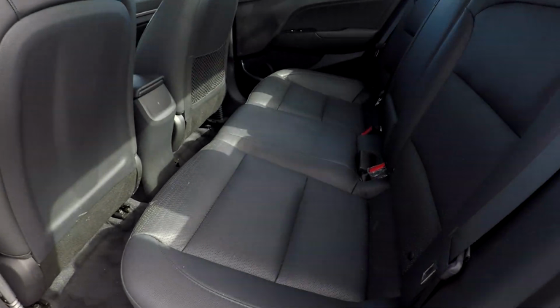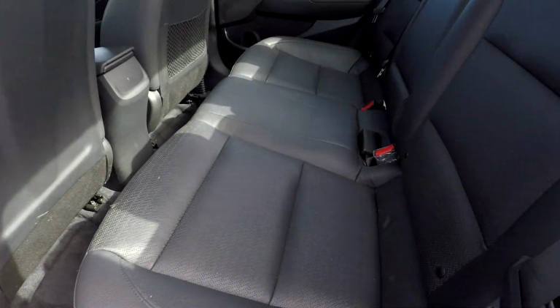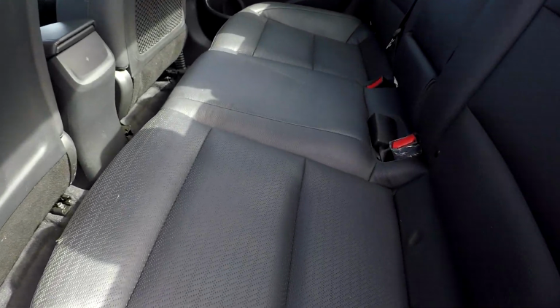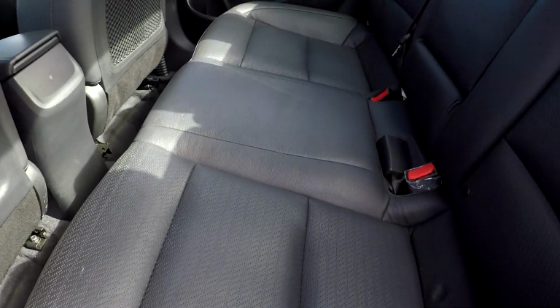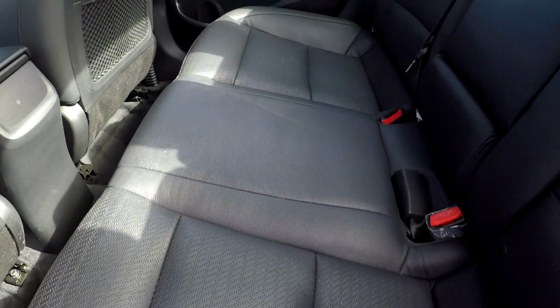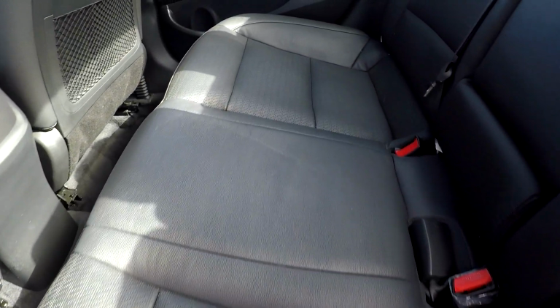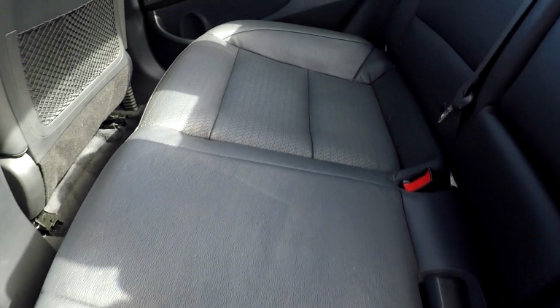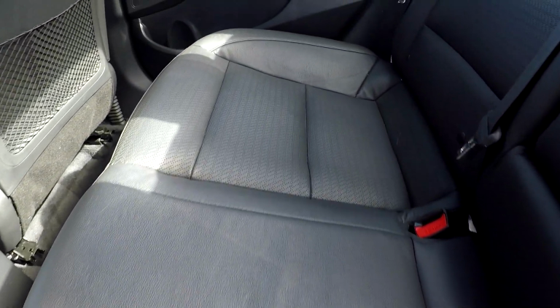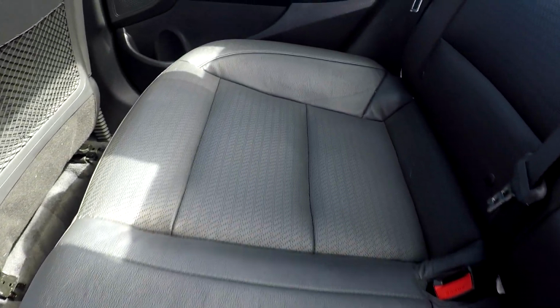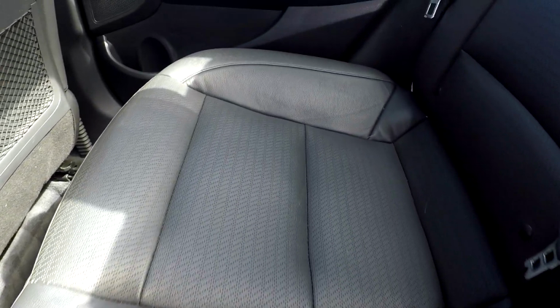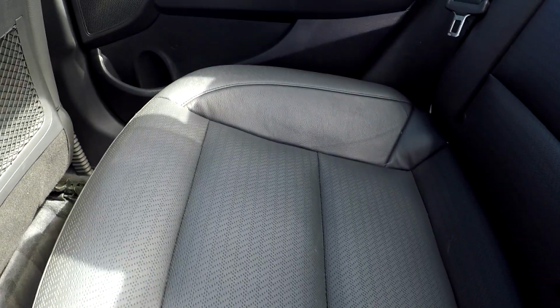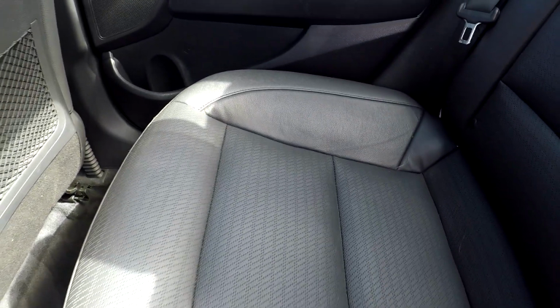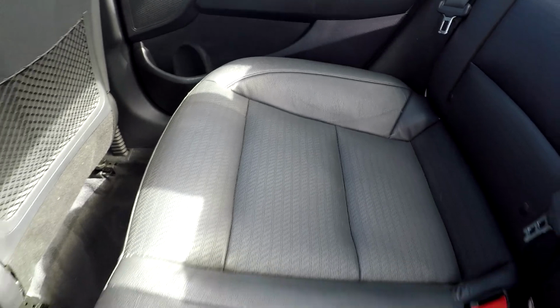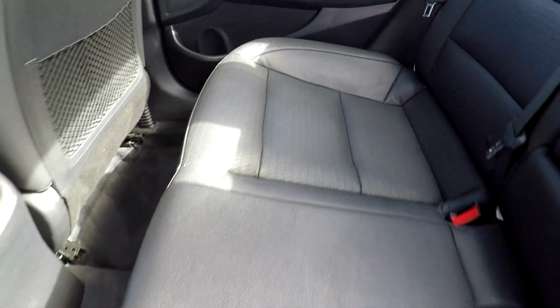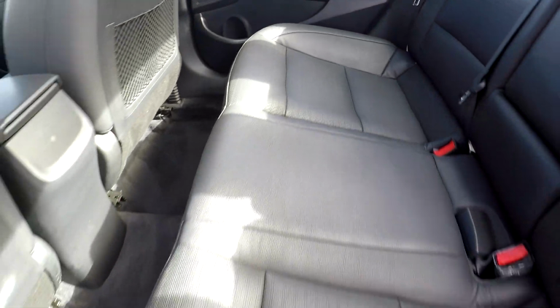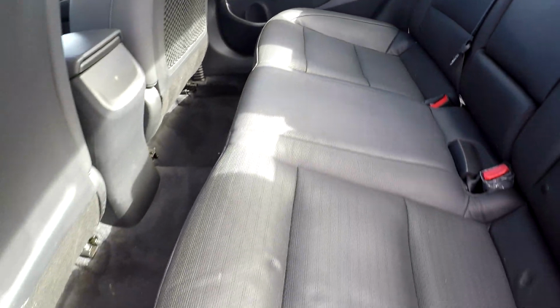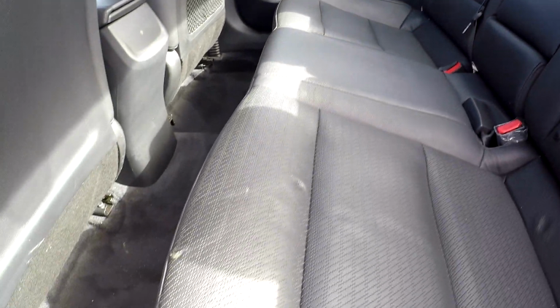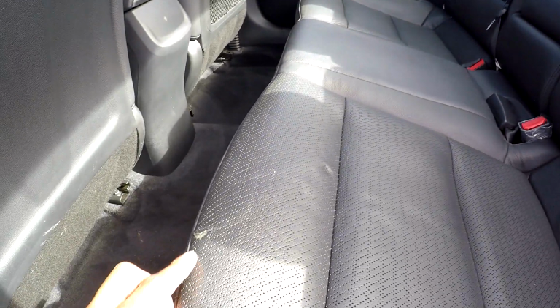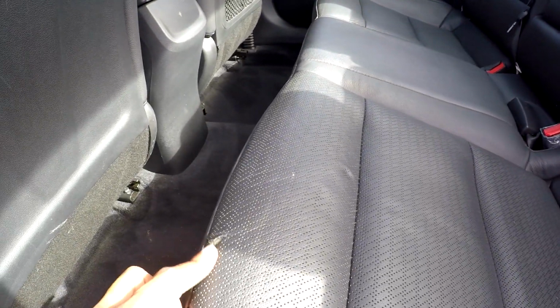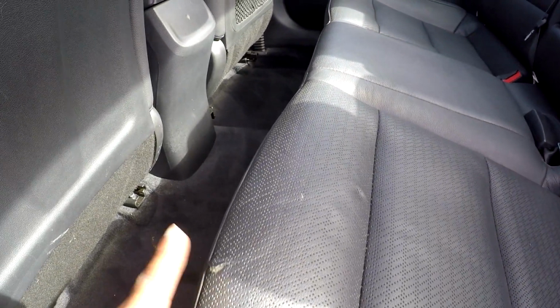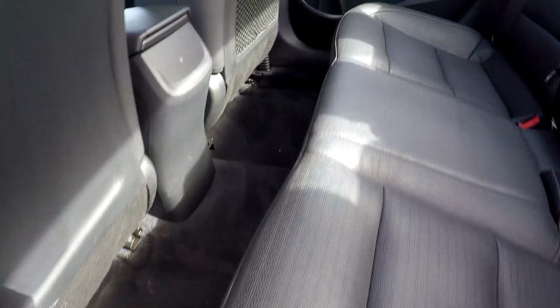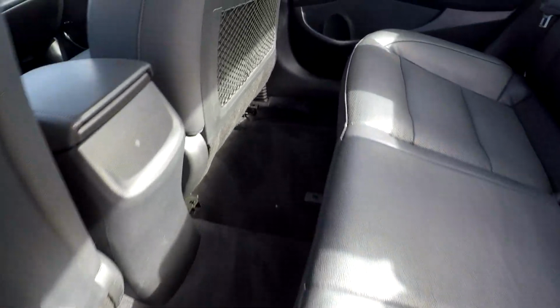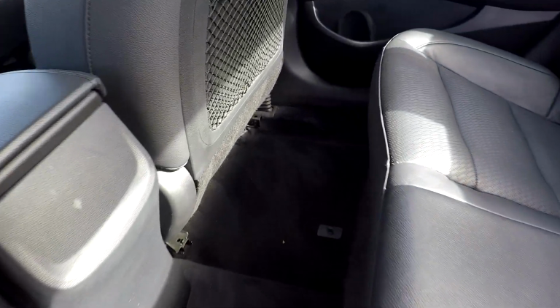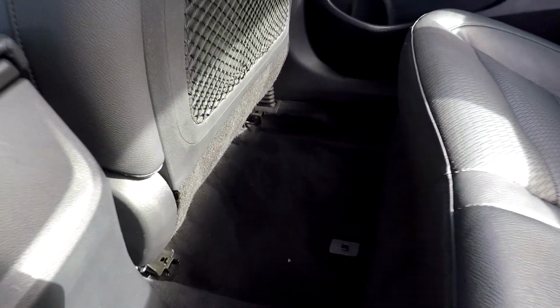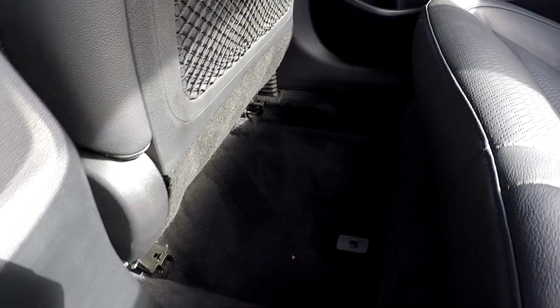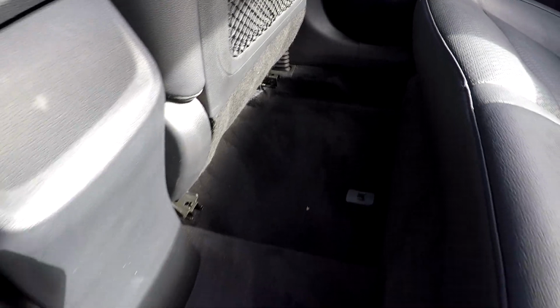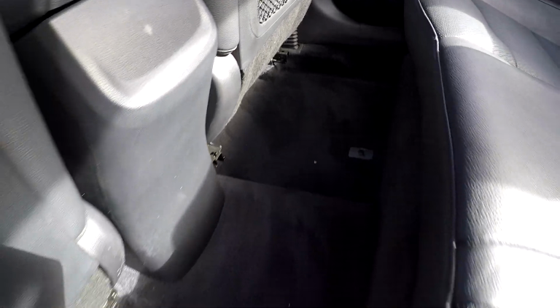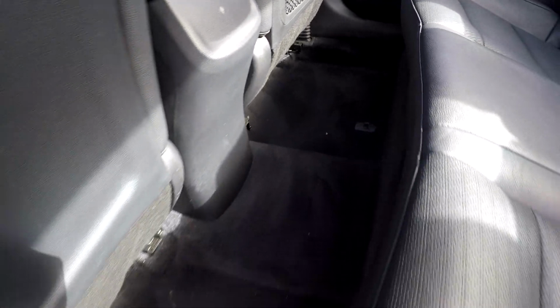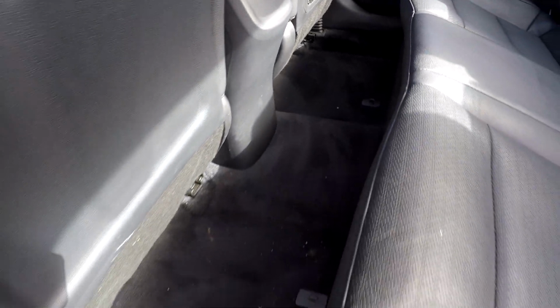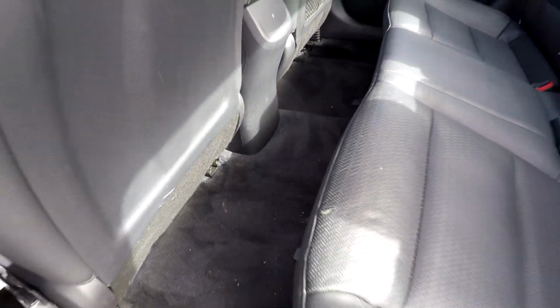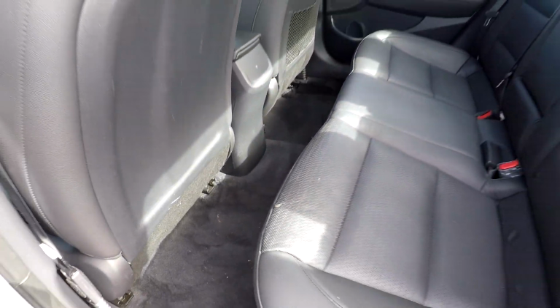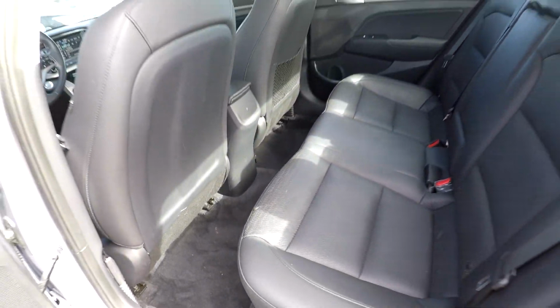Coming into your back seat here, you're just going to be looking for any major stains, tears, anything like that as you're going through. Everything is looking good. You might see a small tear here, nothing major at all. Nice, clean floors down there for you. Very well detailed back here for the most part.